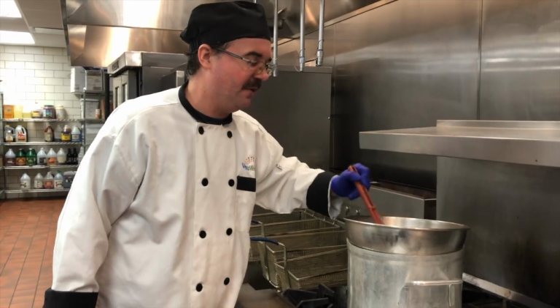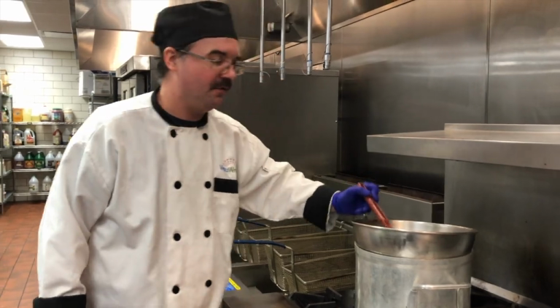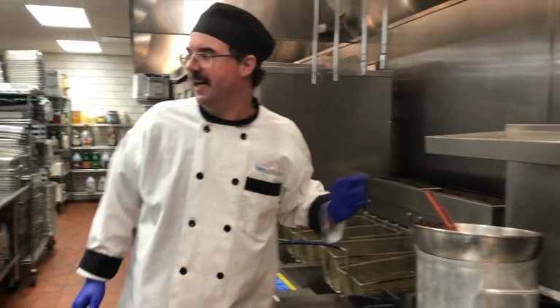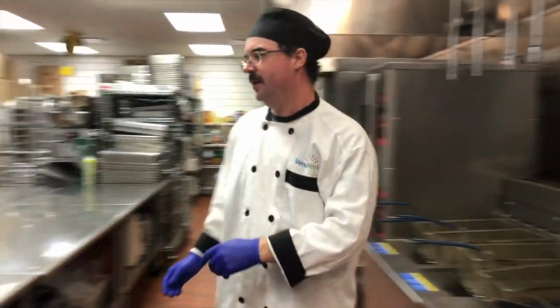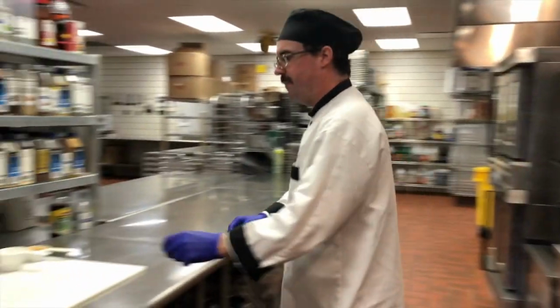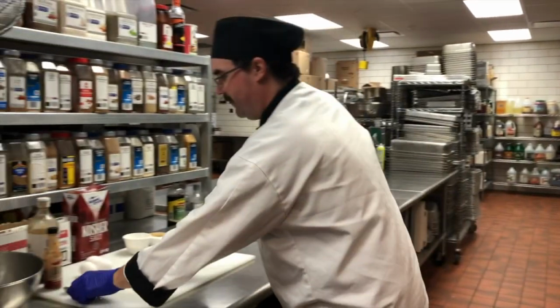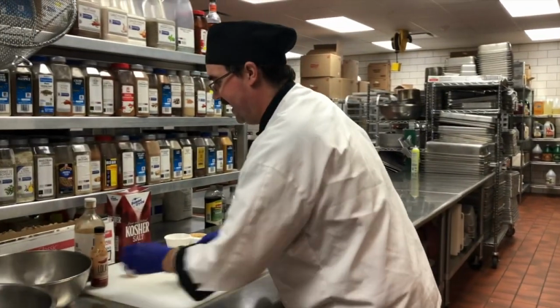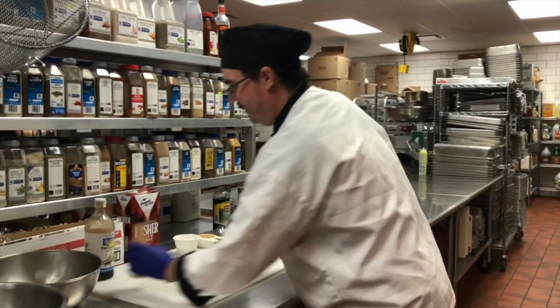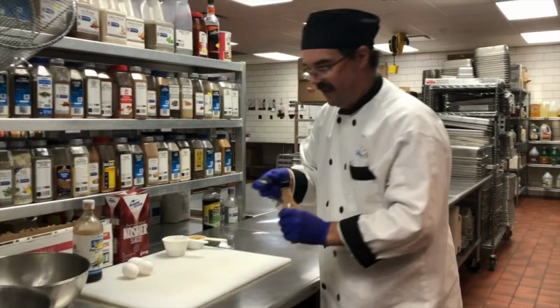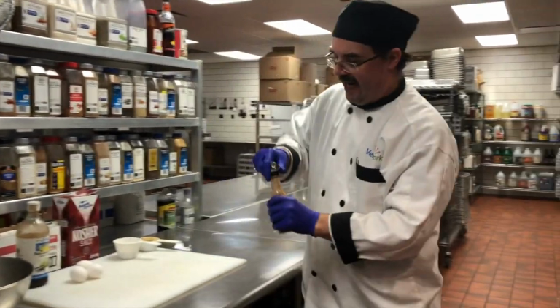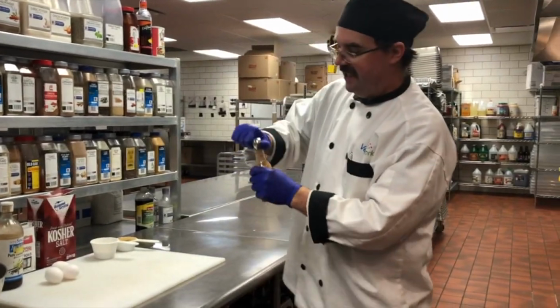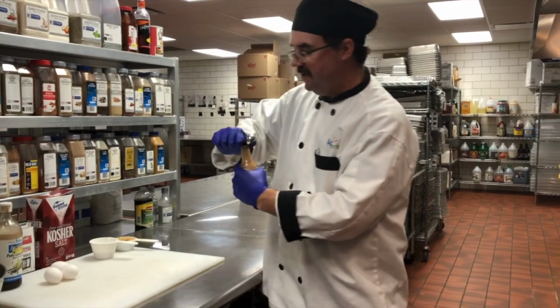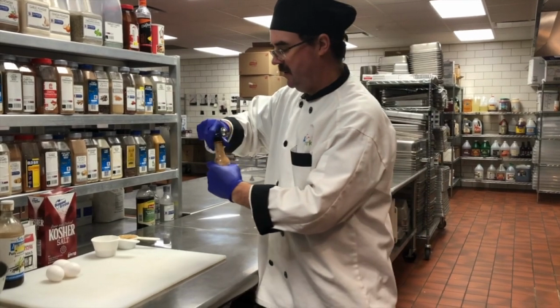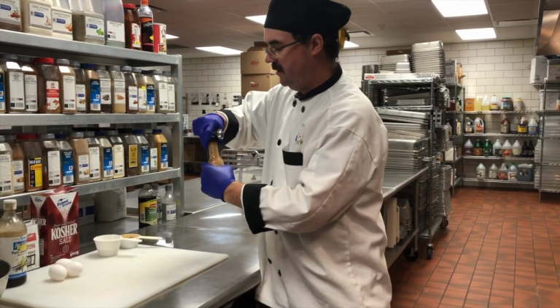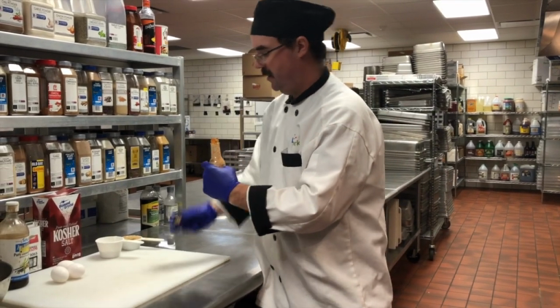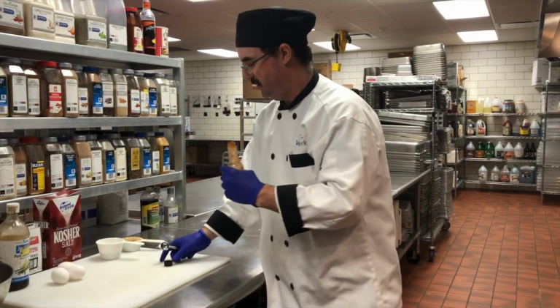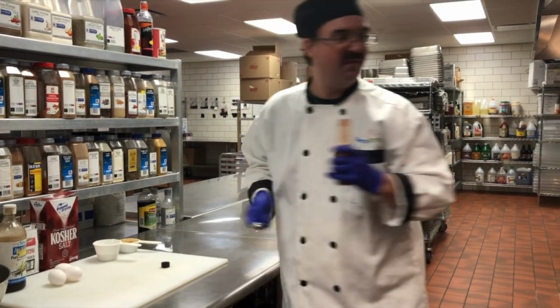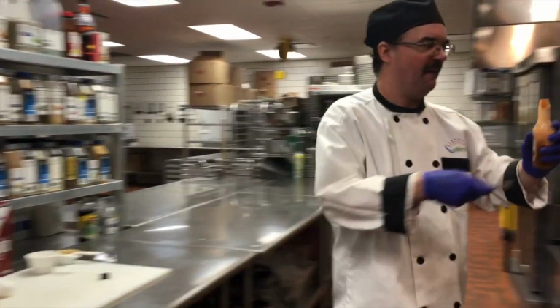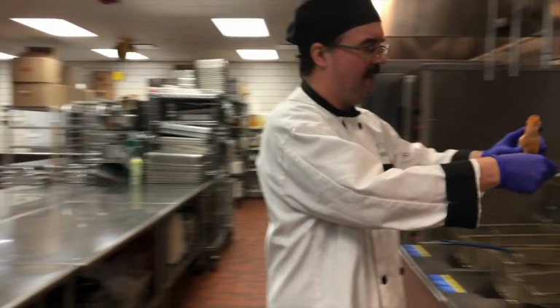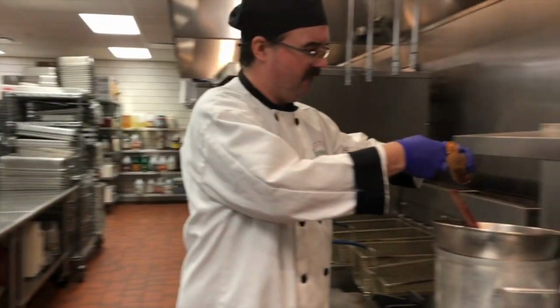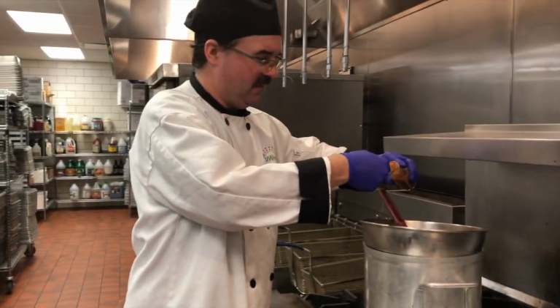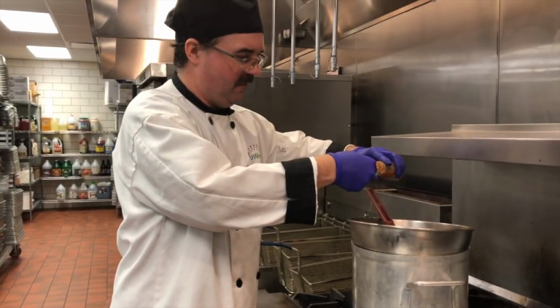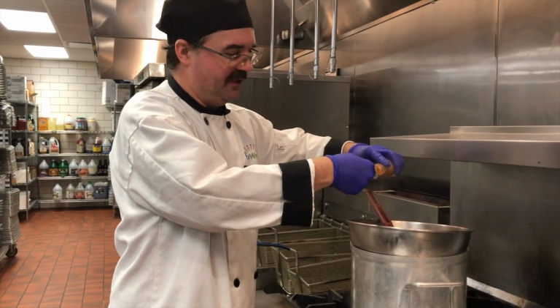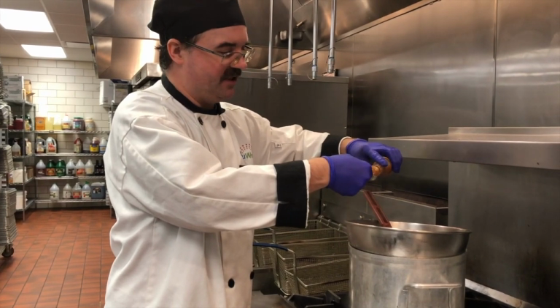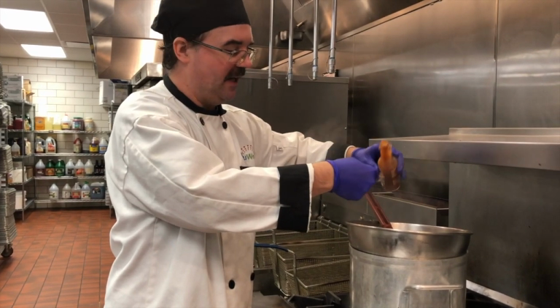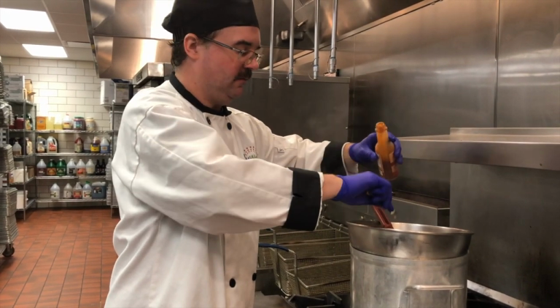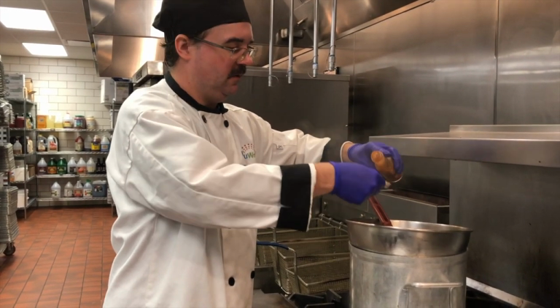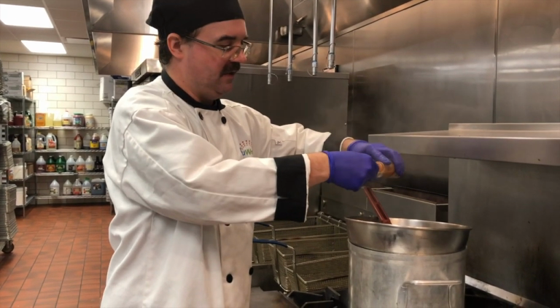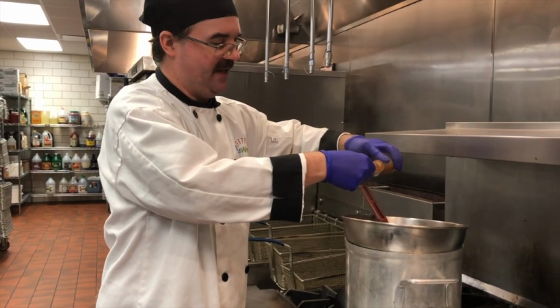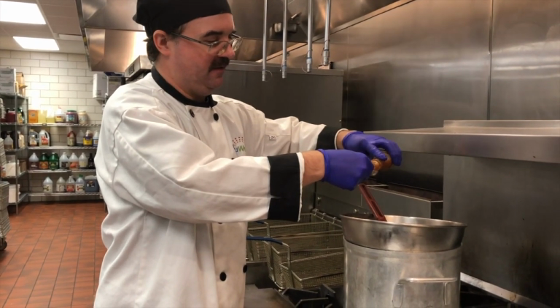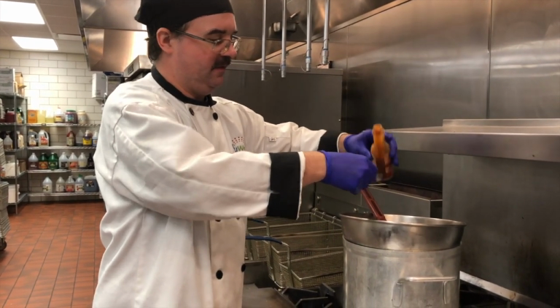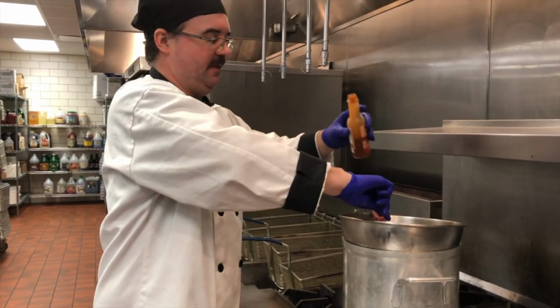I'm going to add the Lola's now — I'm going to add one and a half teaspoons. Or if you're dangerous, the whole bottle. I'm not that. There we go.